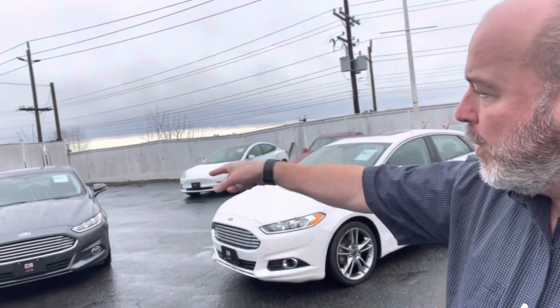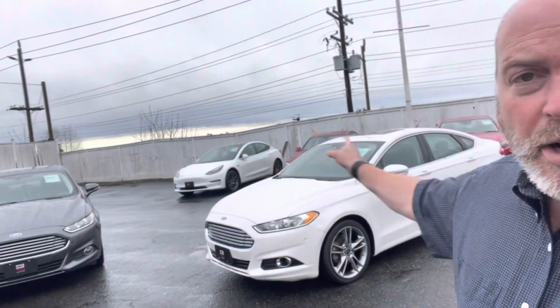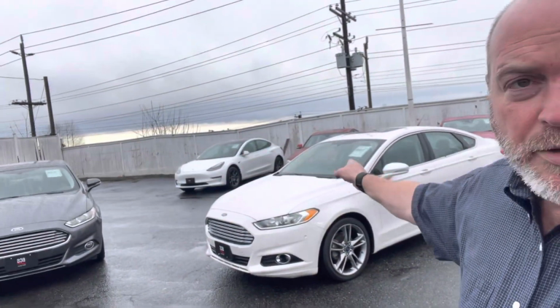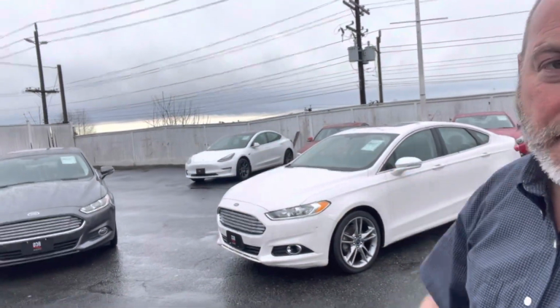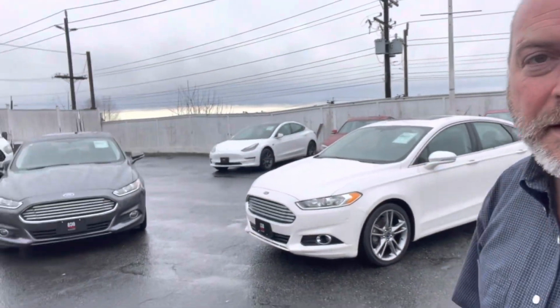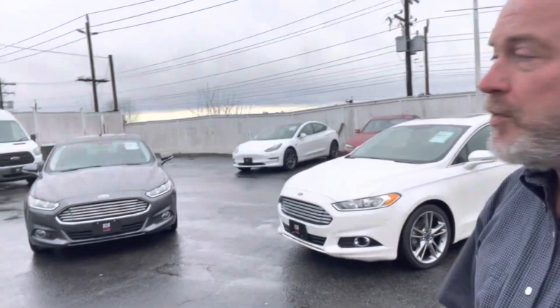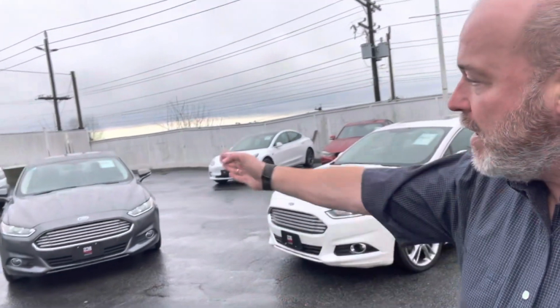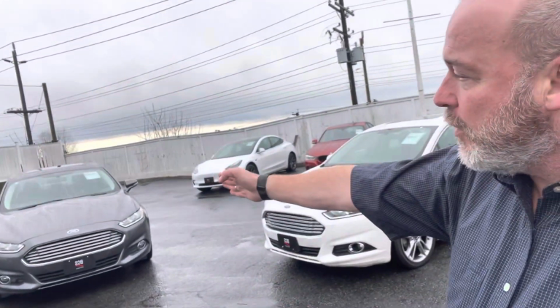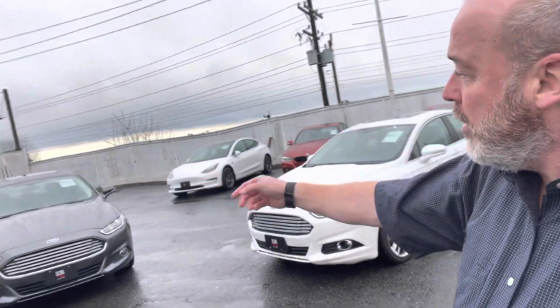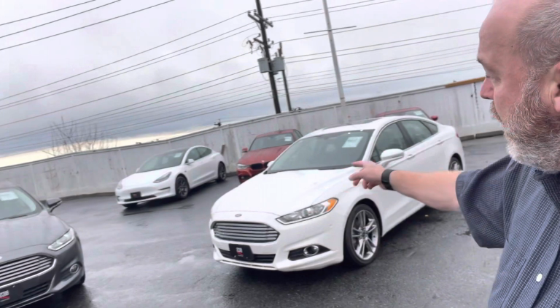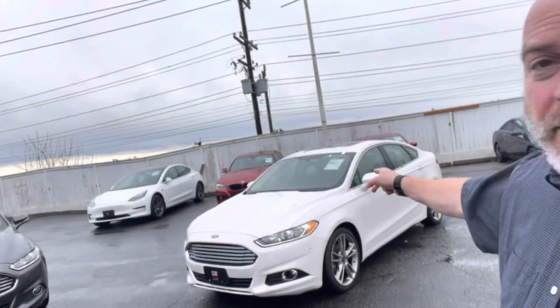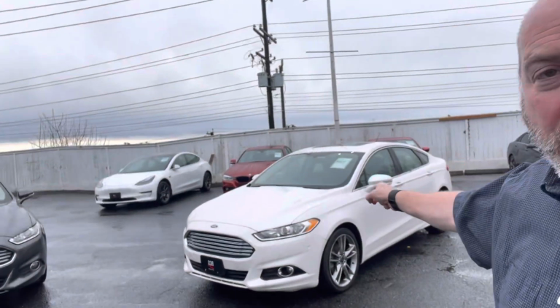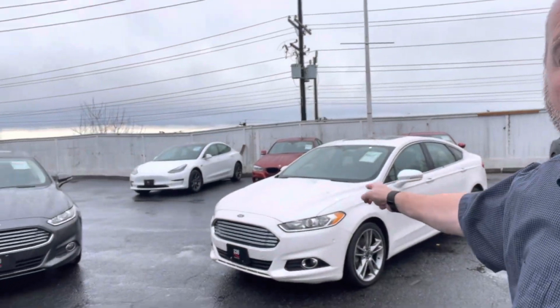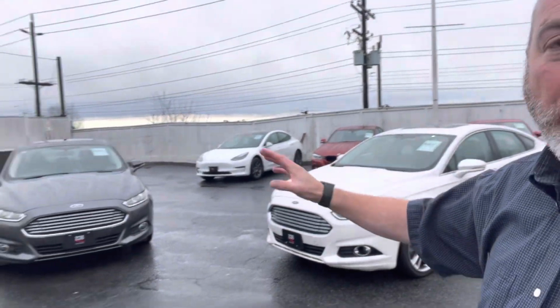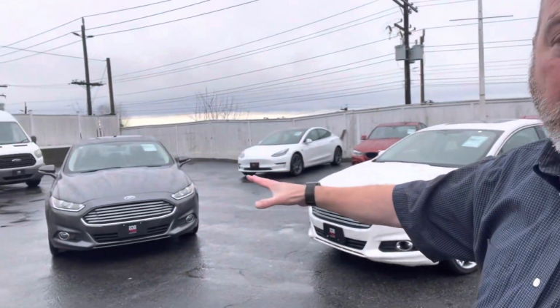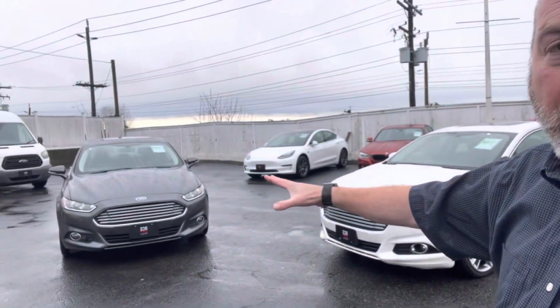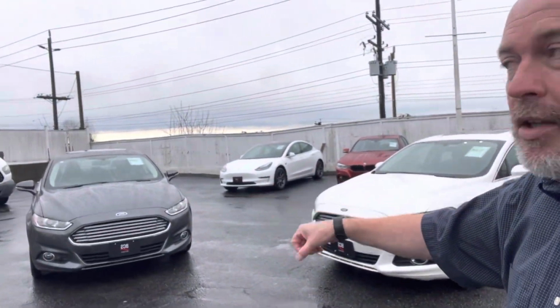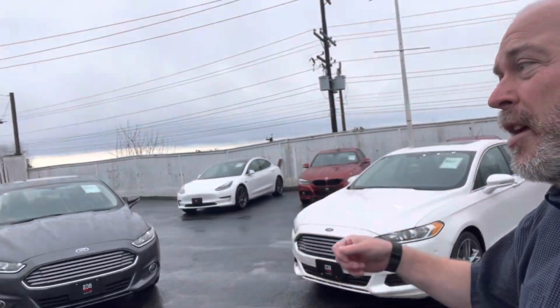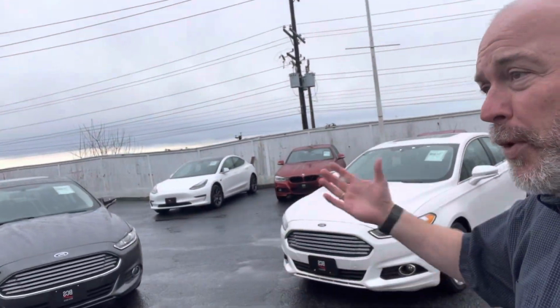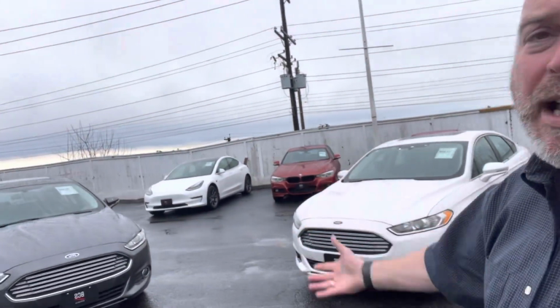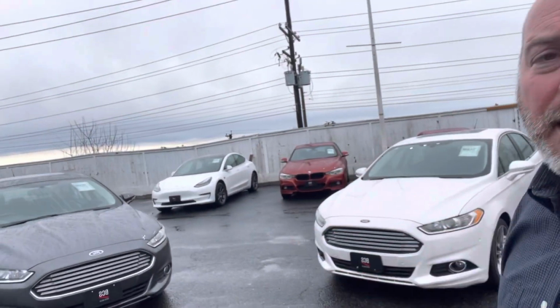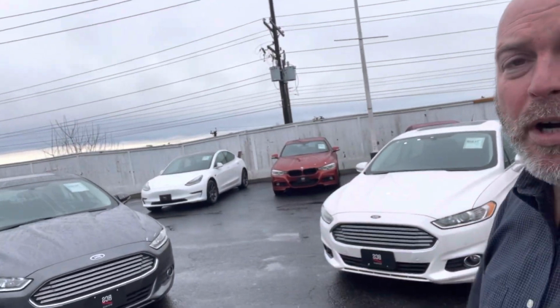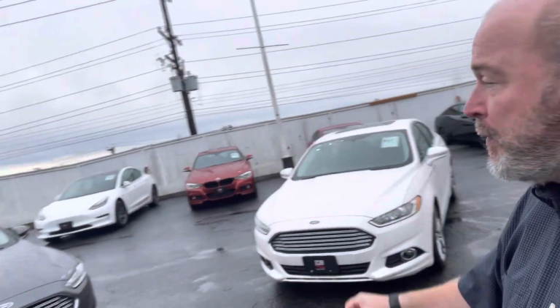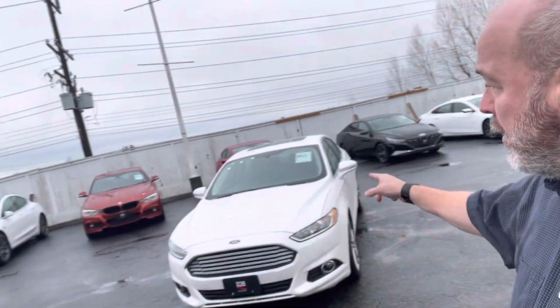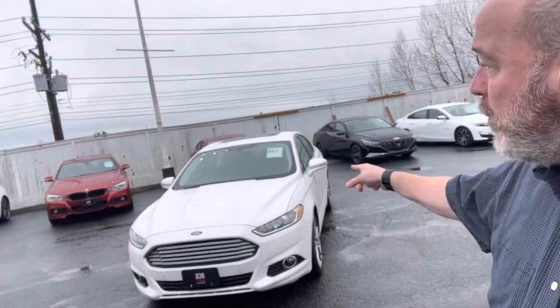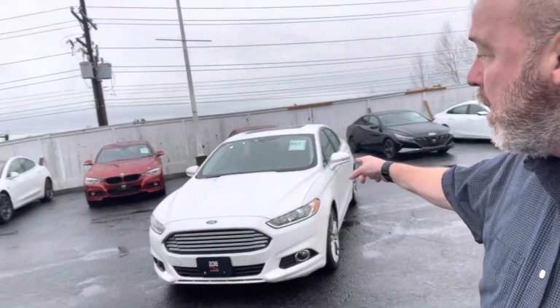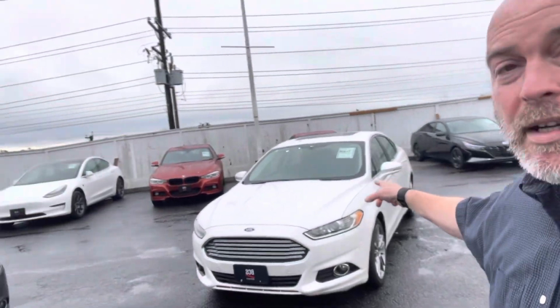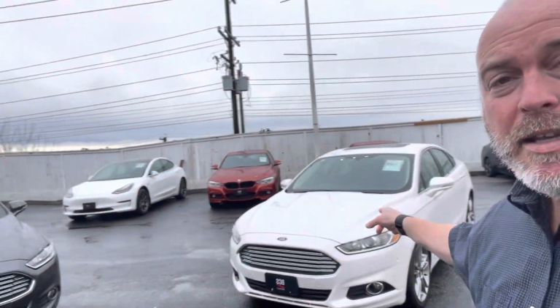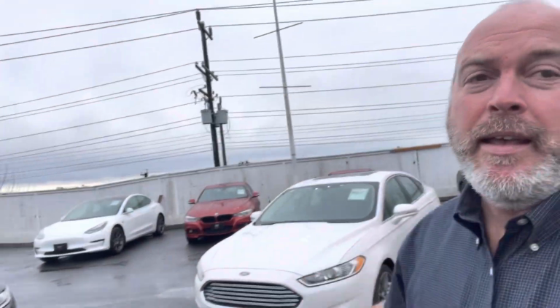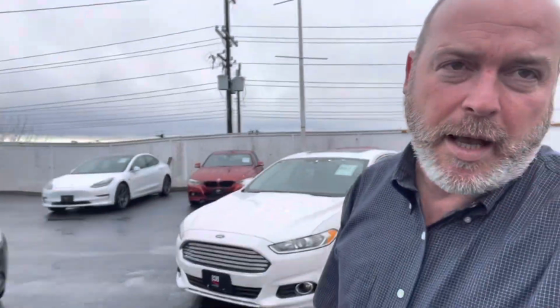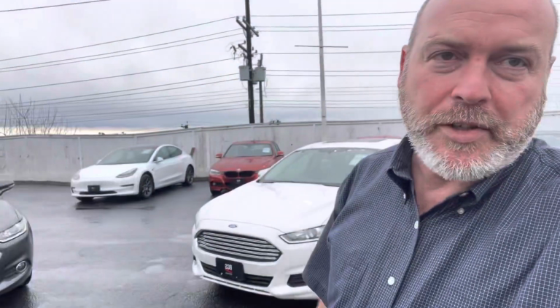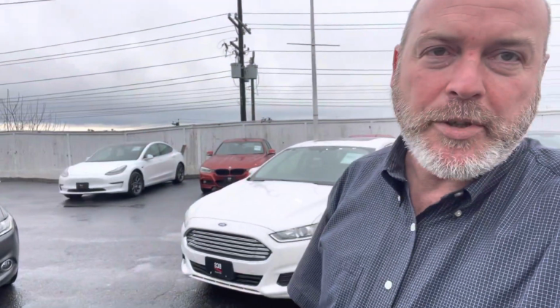Both are 2016. We have the SE version and the Titanium version, both at 85,000 kilometers. Both are exactly the same price. The white one, however — the Titanium — has a couple of extra options.